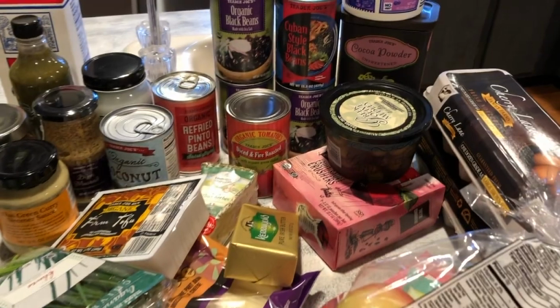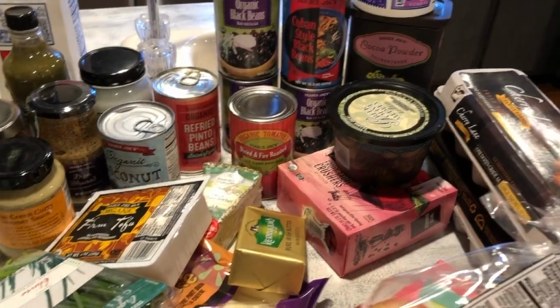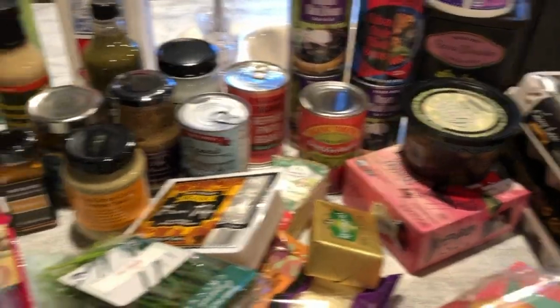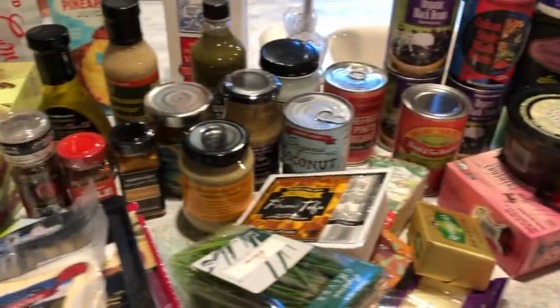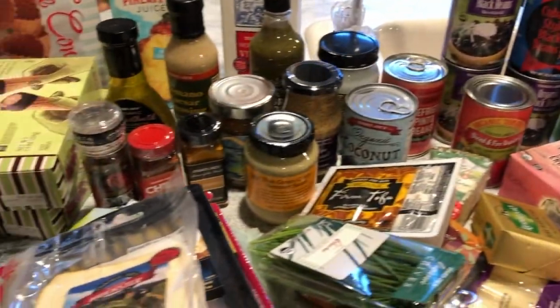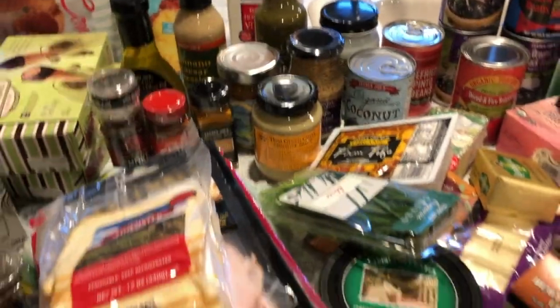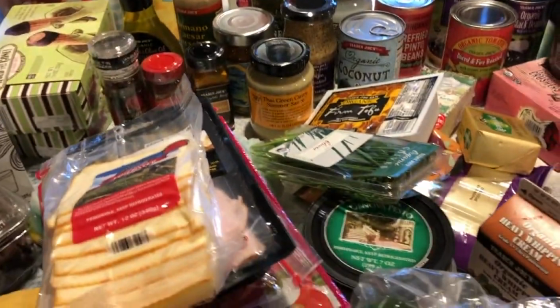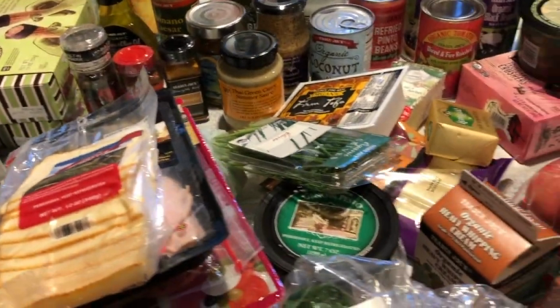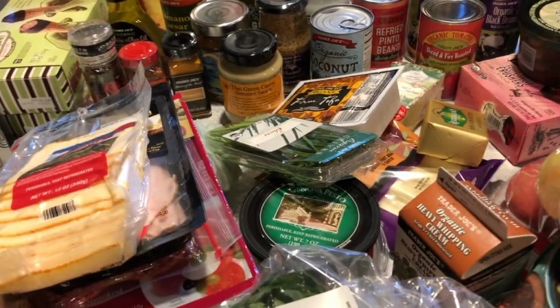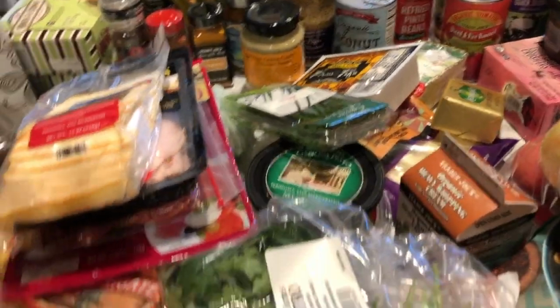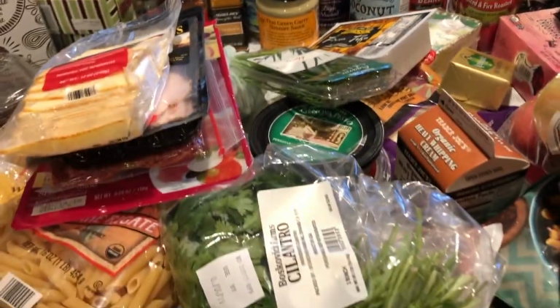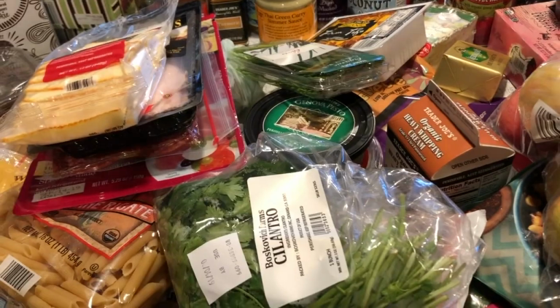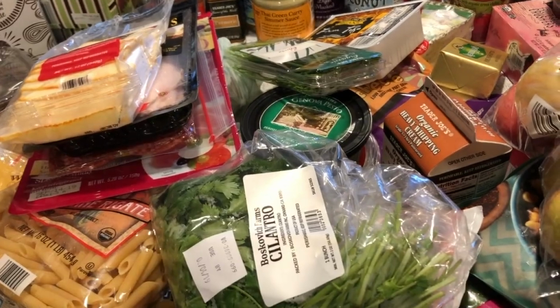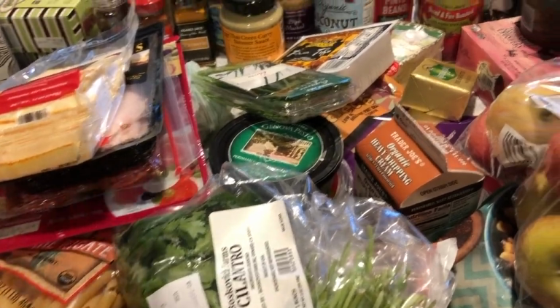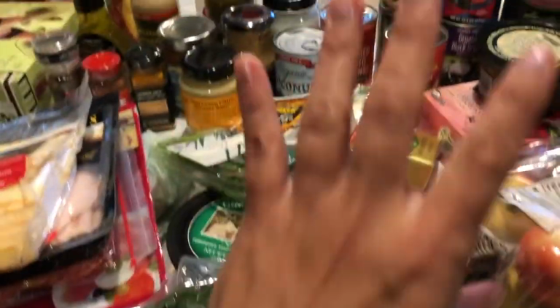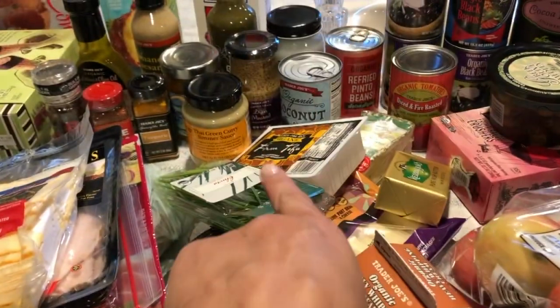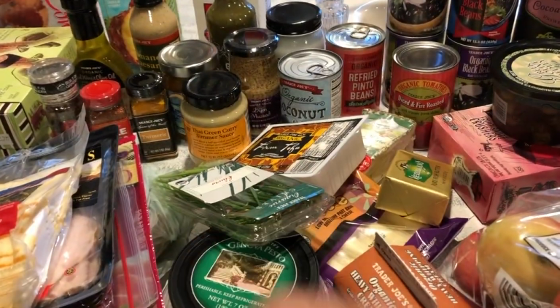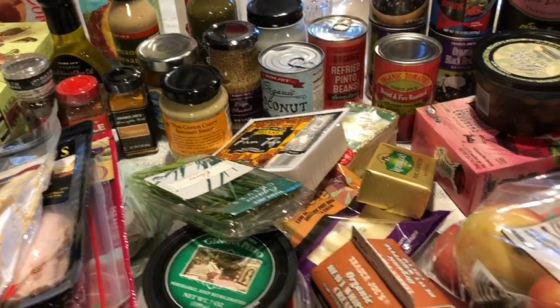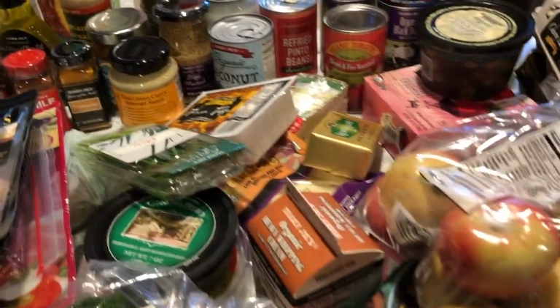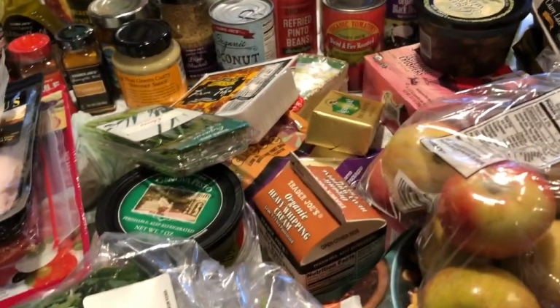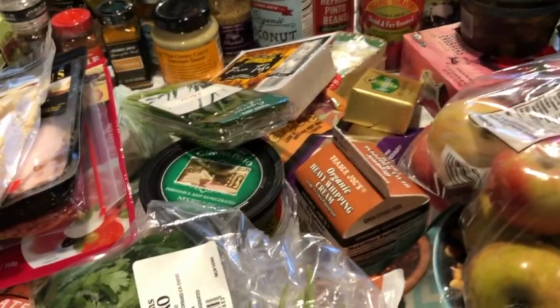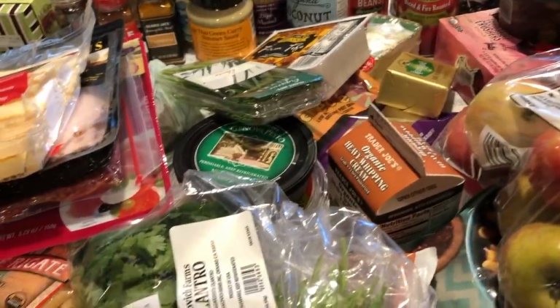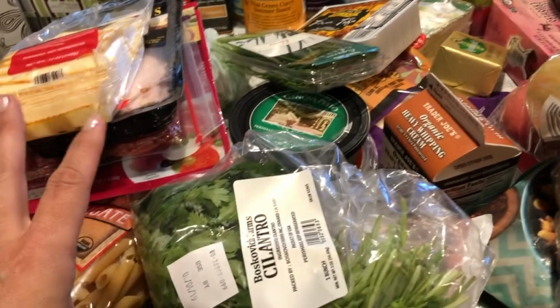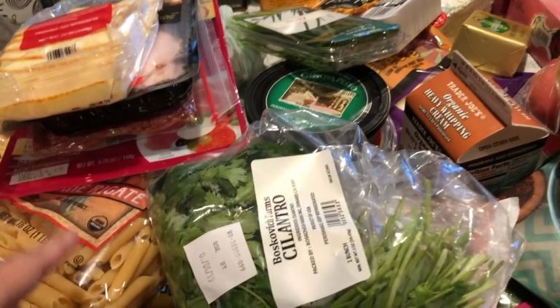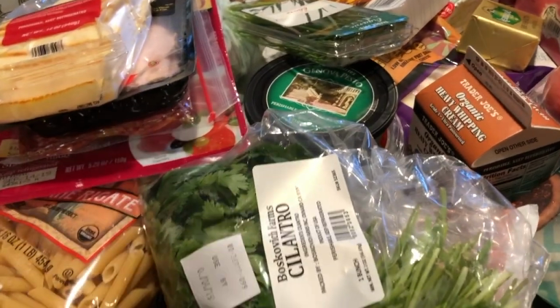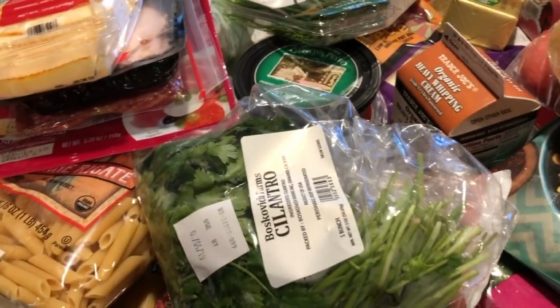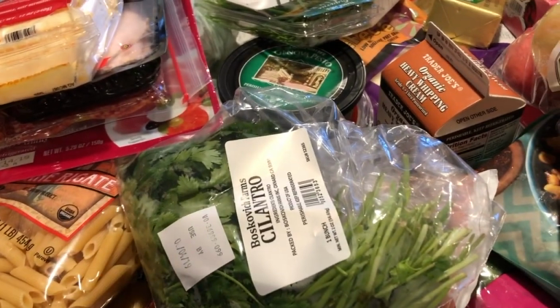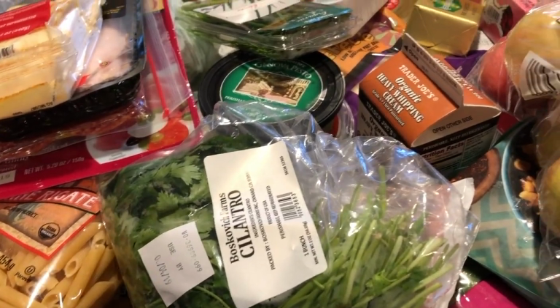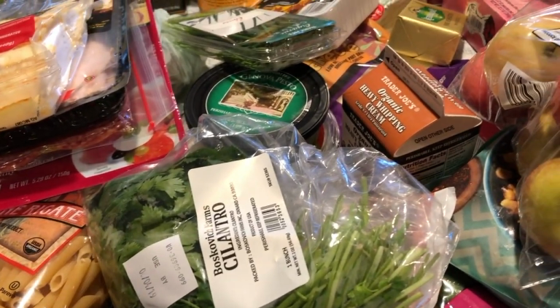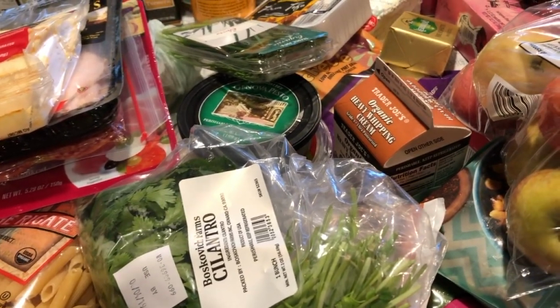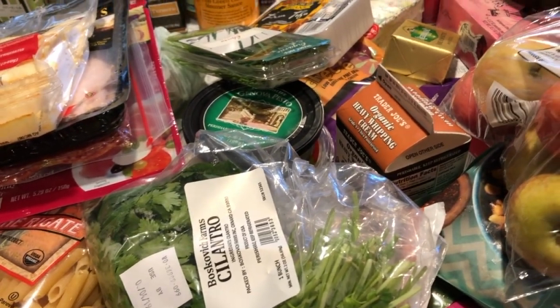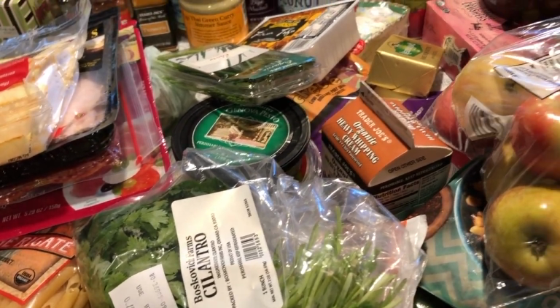Aloha friends! I have a huge Trader Joe's haul with you guys. It's basically stocking up on pantry items, and then of course I've got my deli items — that's where I usually get those at Trader Joe's.